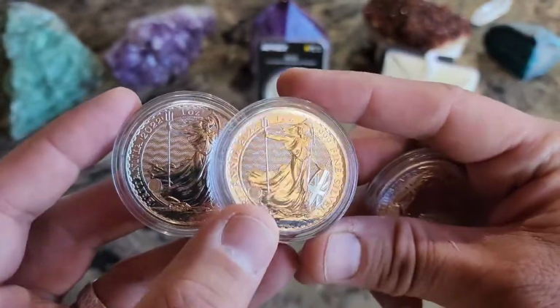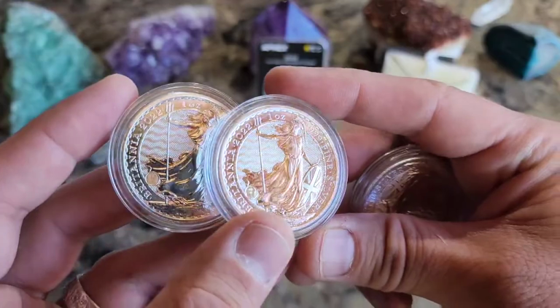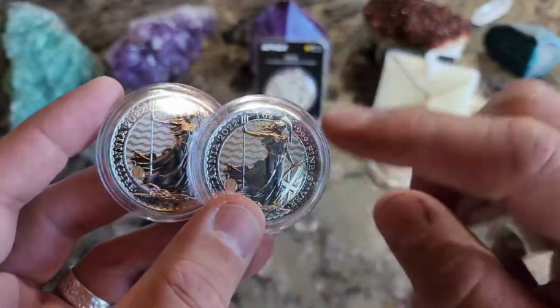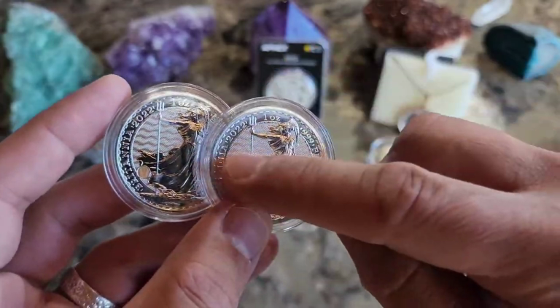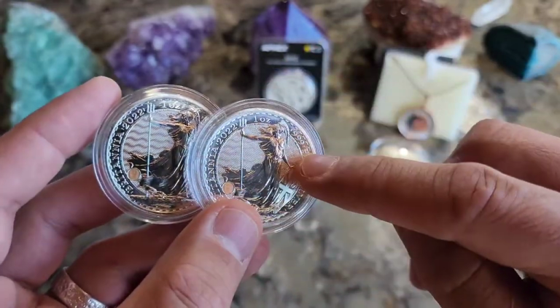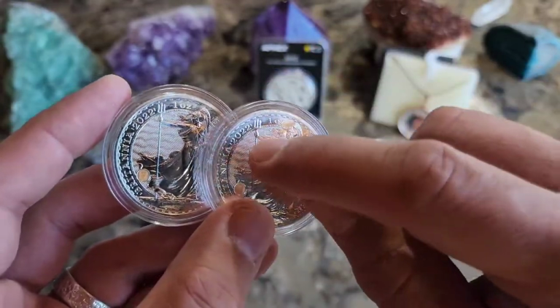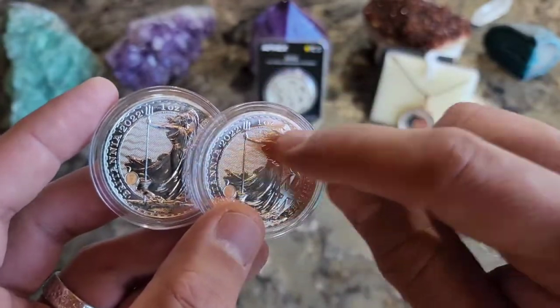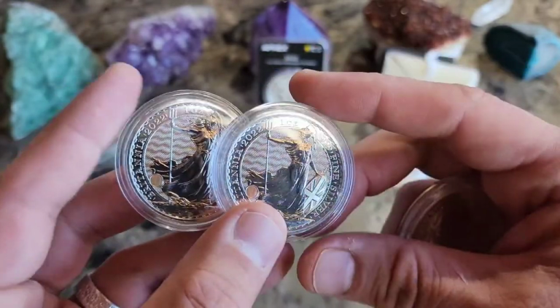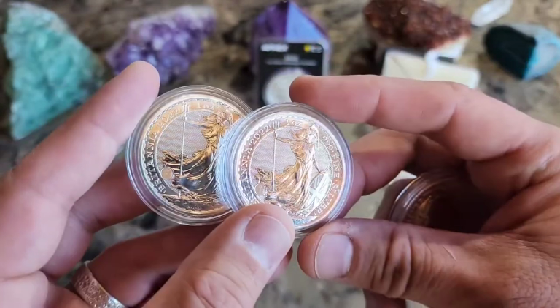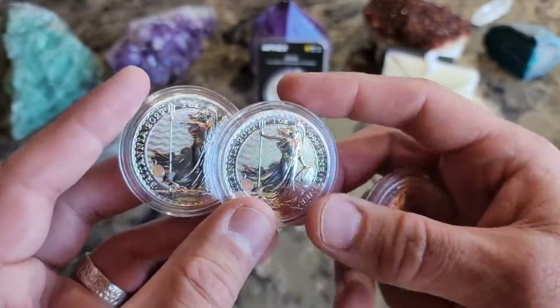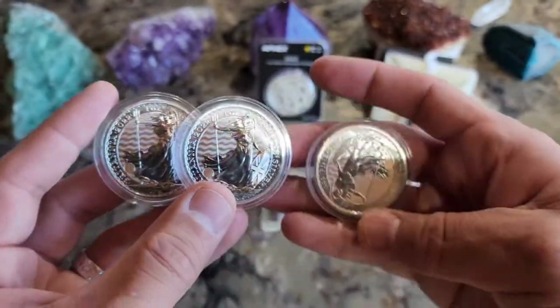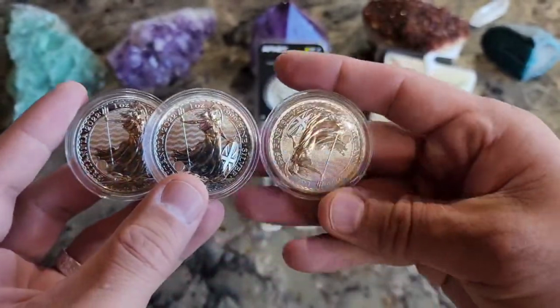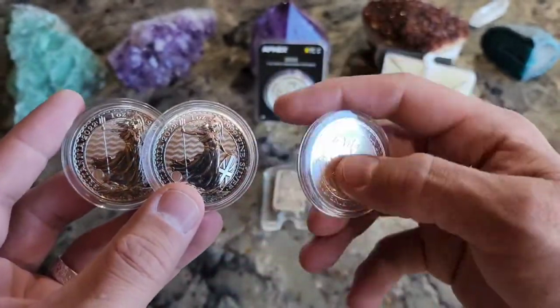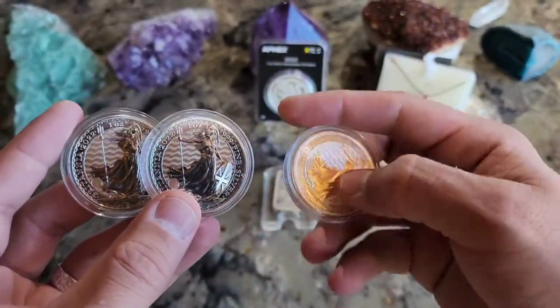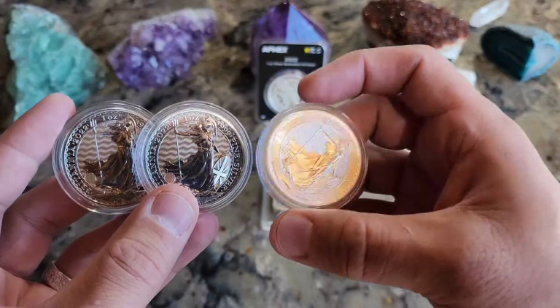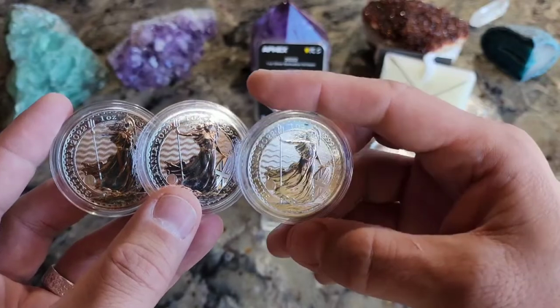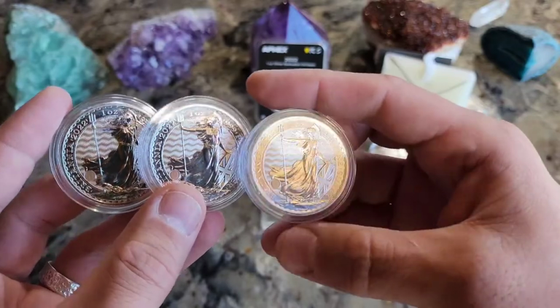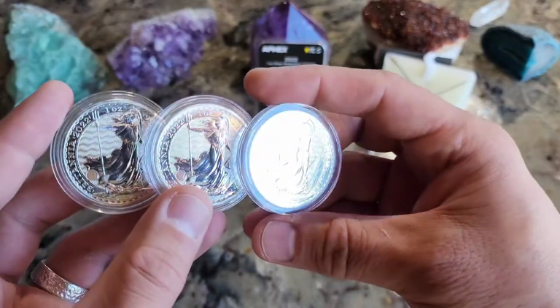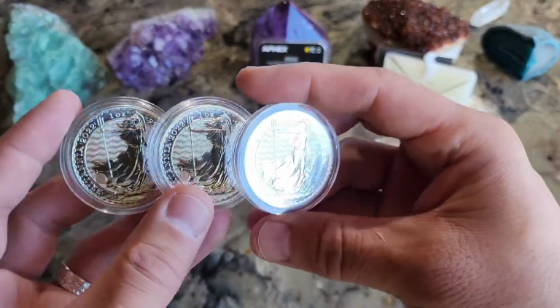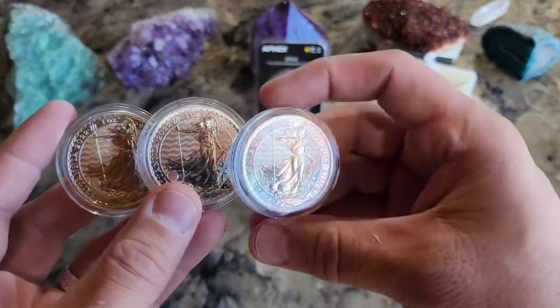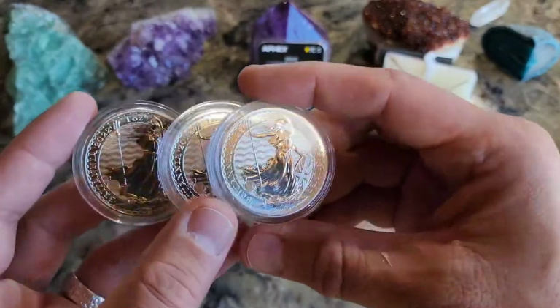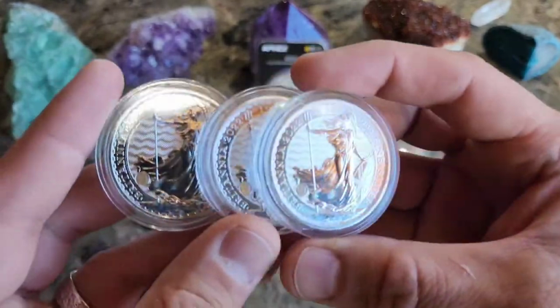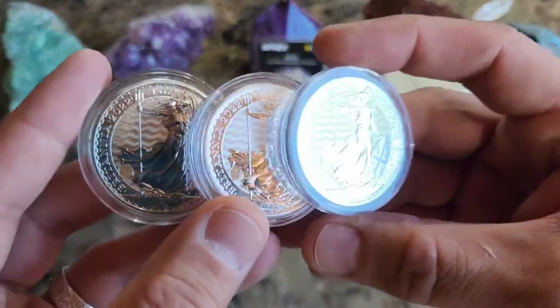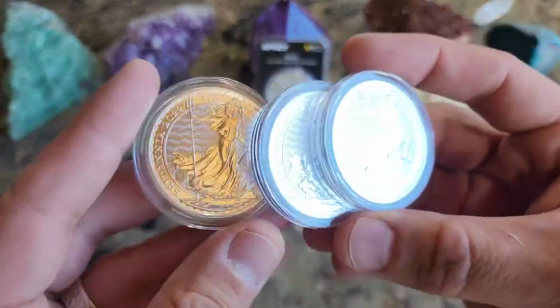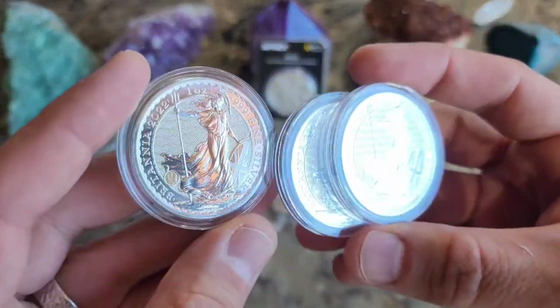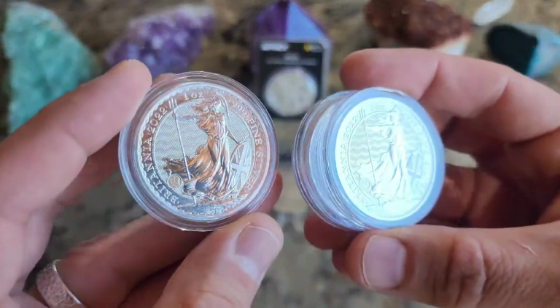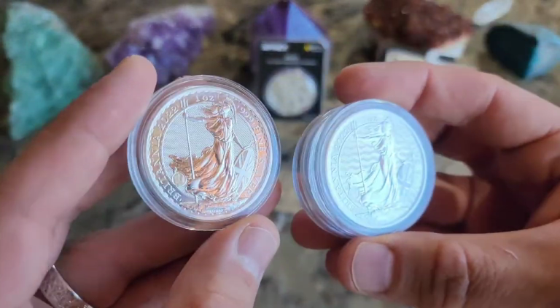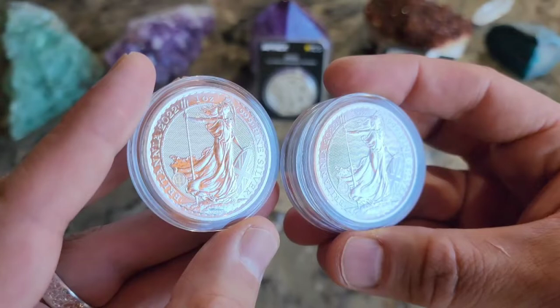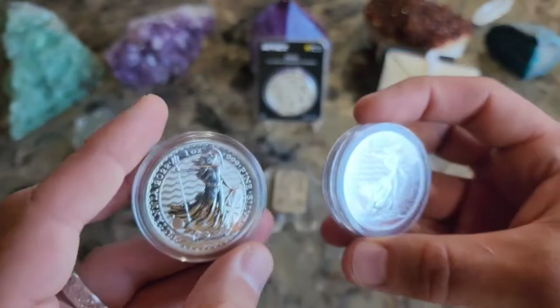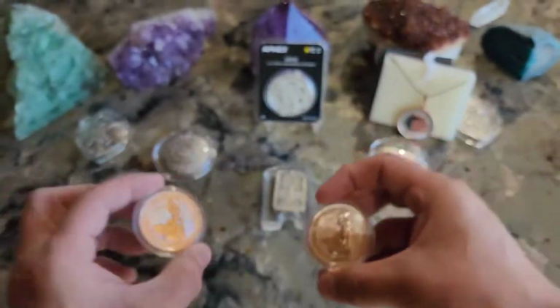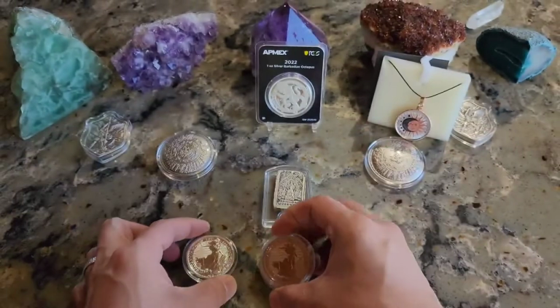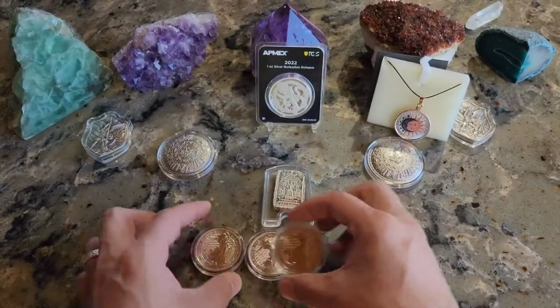The 2023 is just a flat background with a bunch of little specks, so I really like these 2022s better. I've probably got a whole tube of them, but I'm trying to keep some in the capsules because they seem to get milk-spotted whenever you put them in the tube.